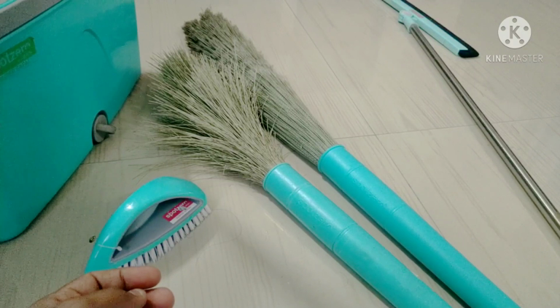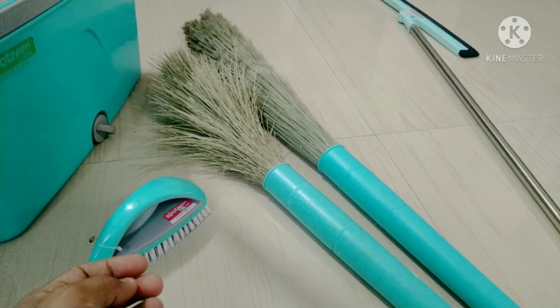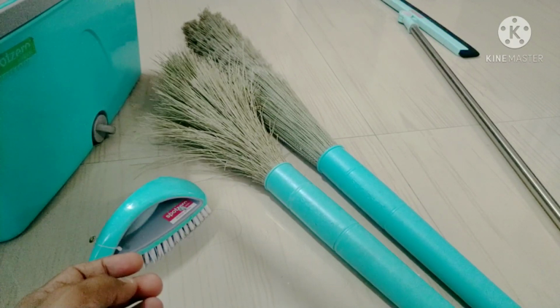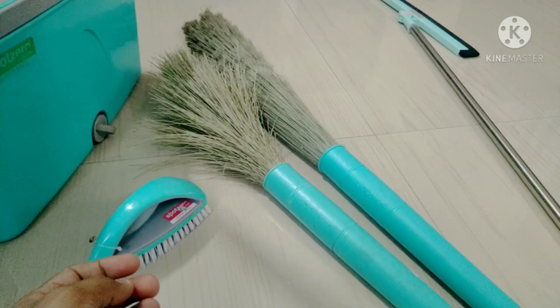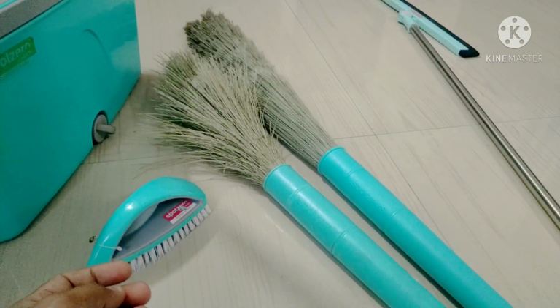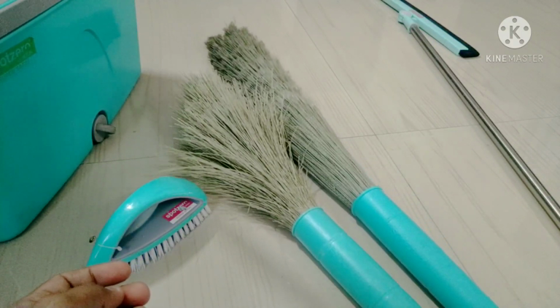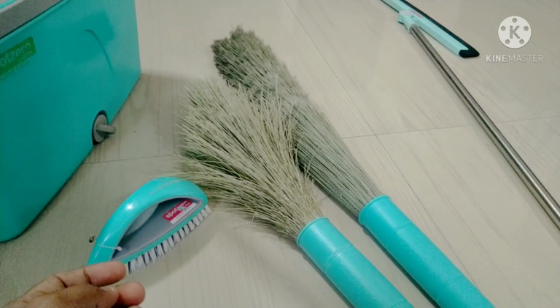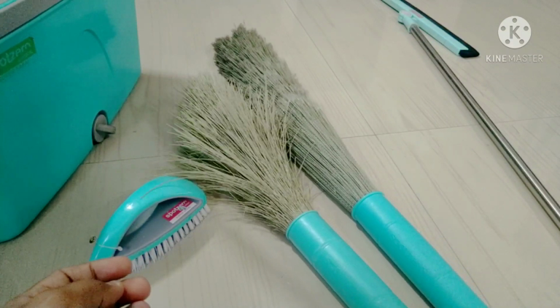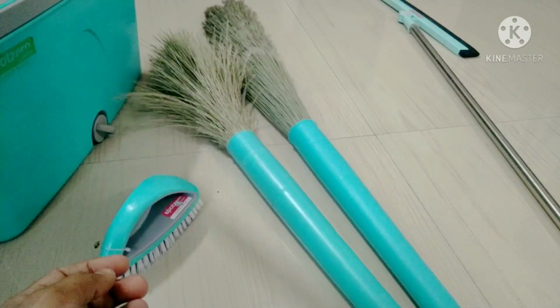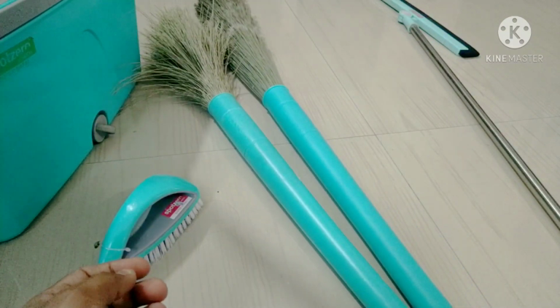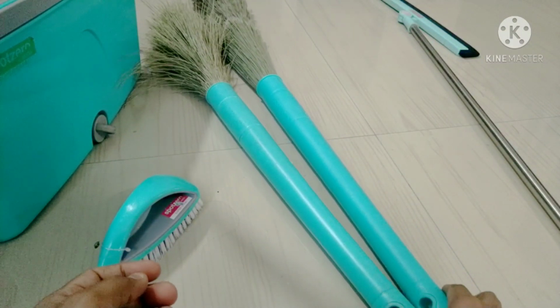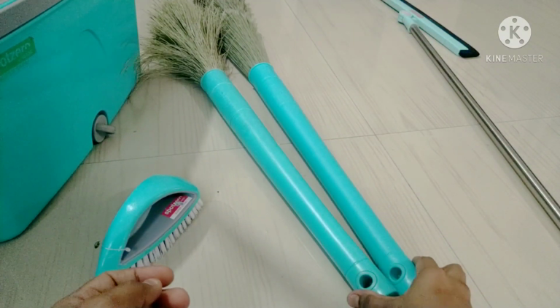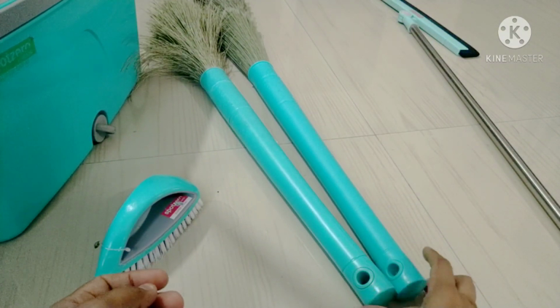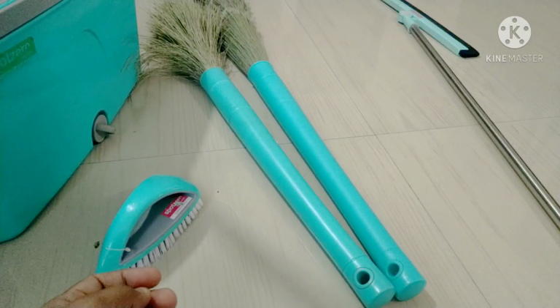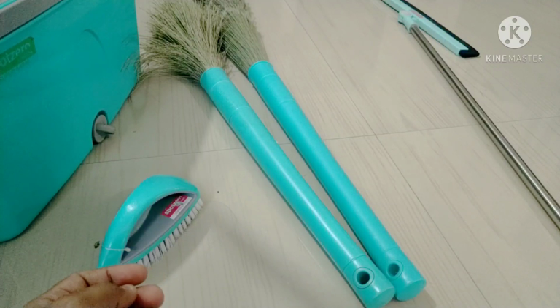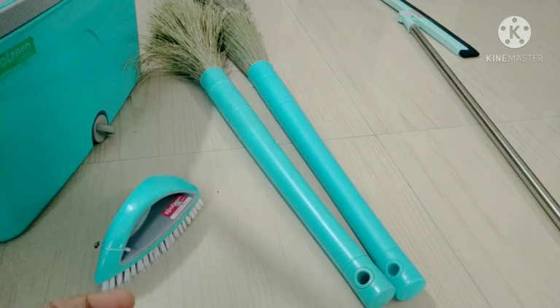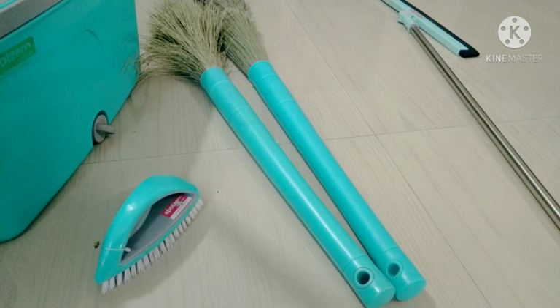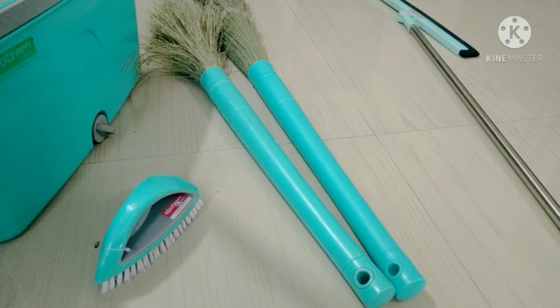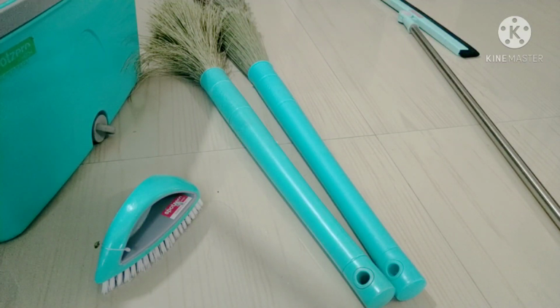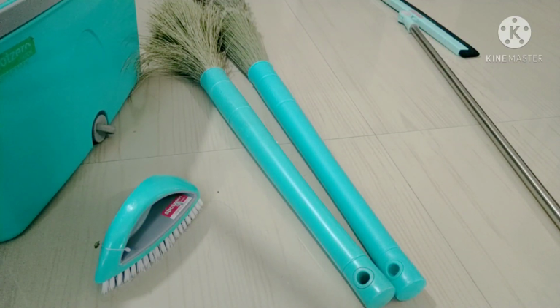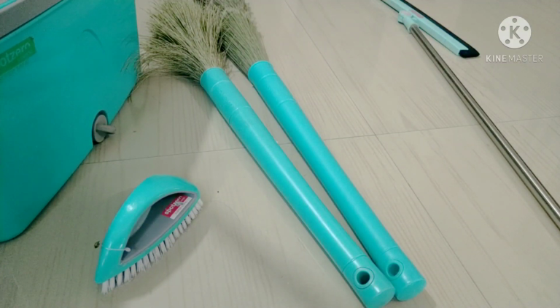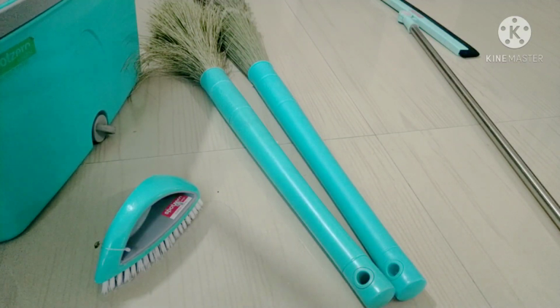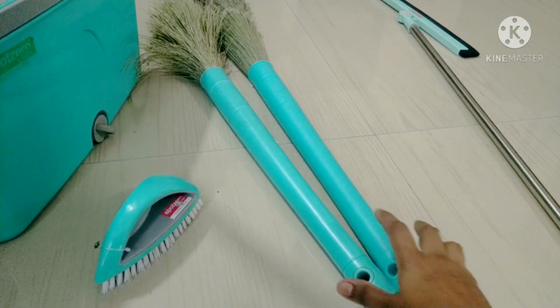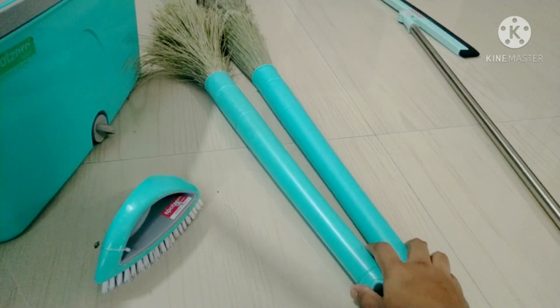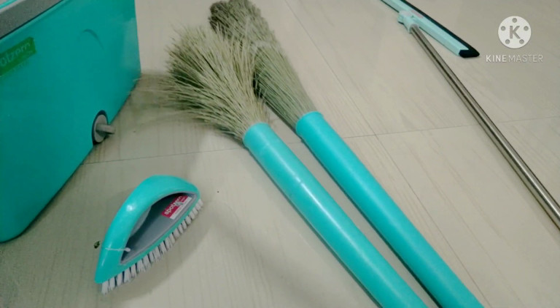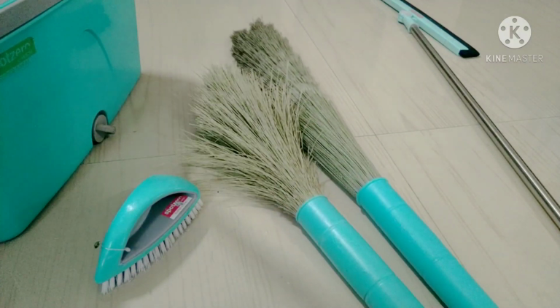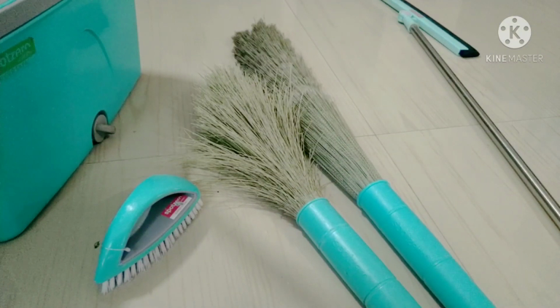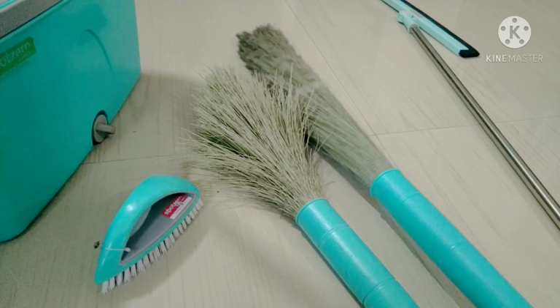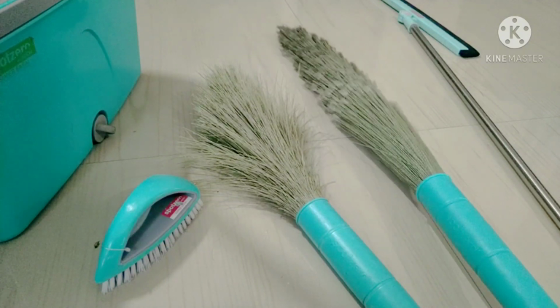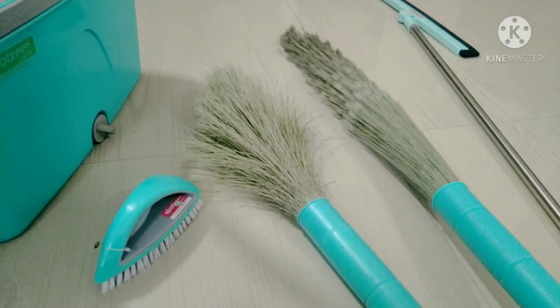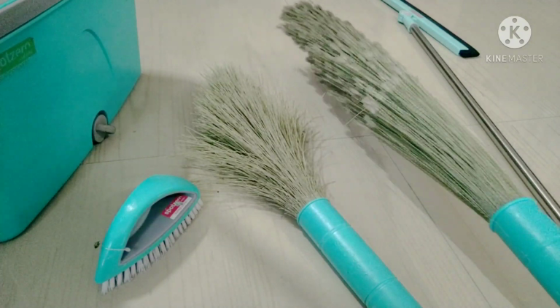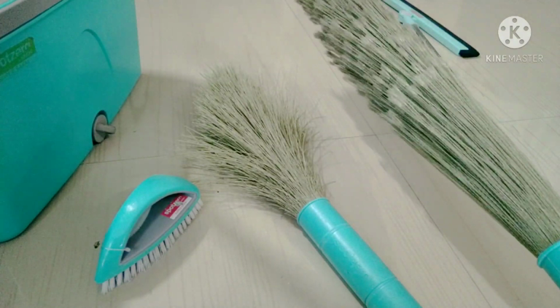You can buy a normal broom. It is a good one. We will see the quality of the broom — it is a good one.